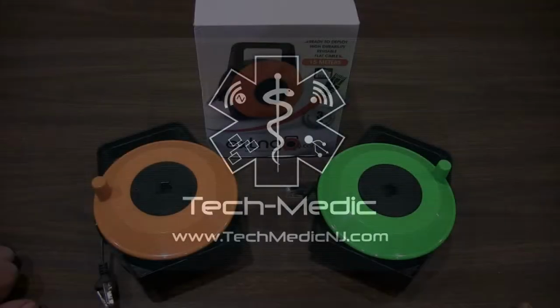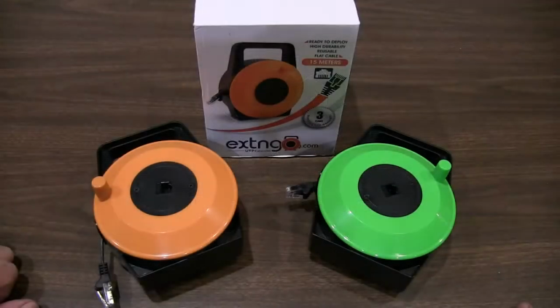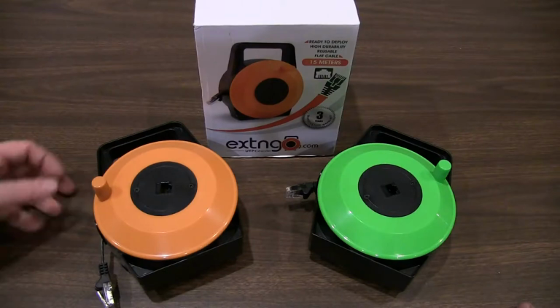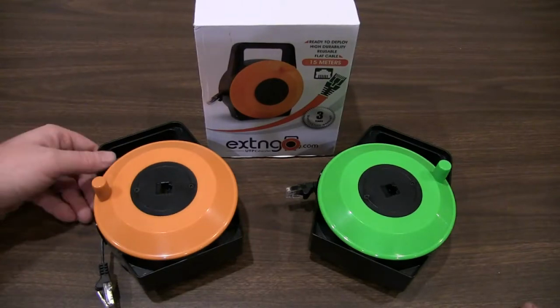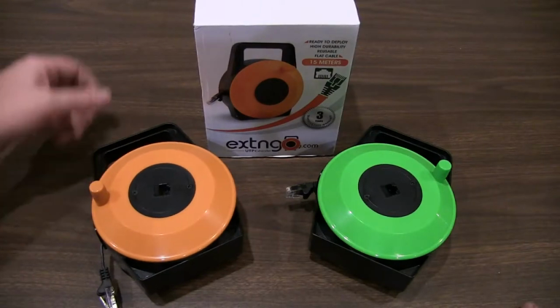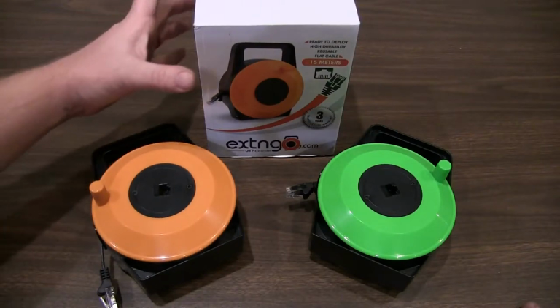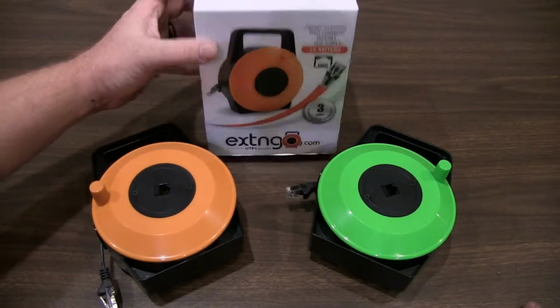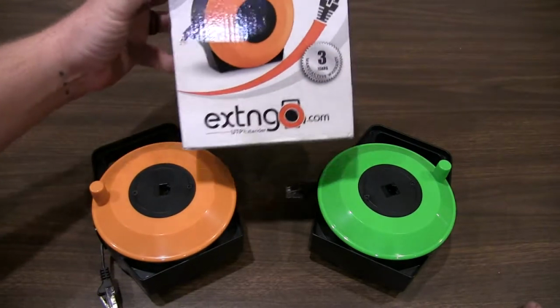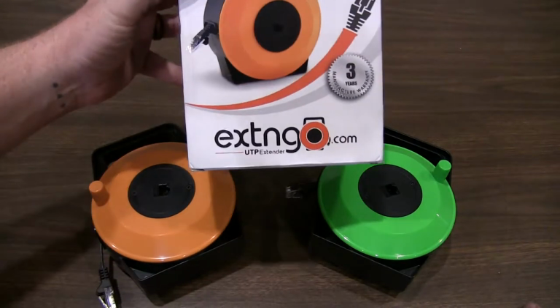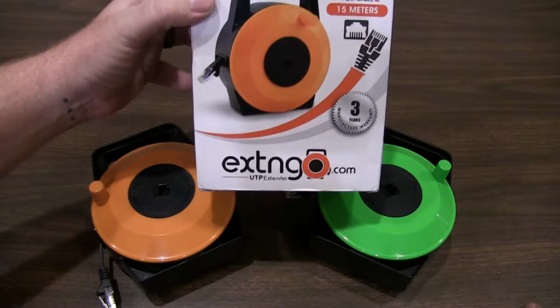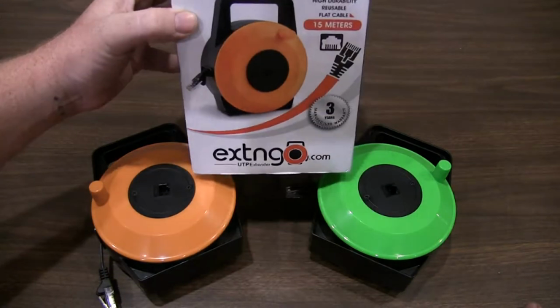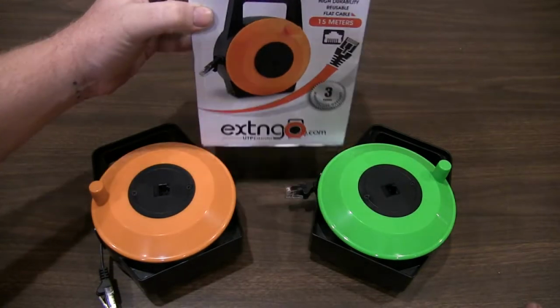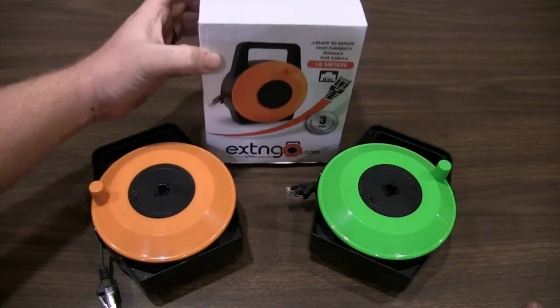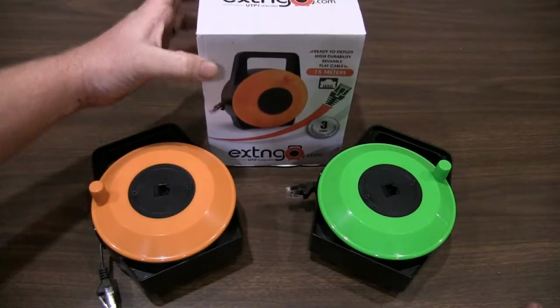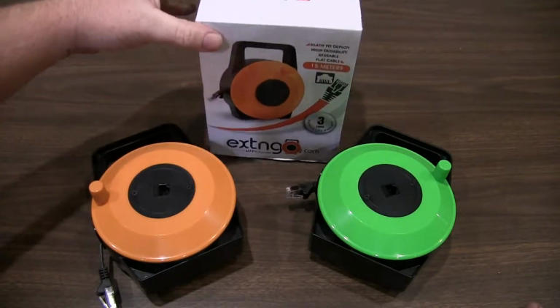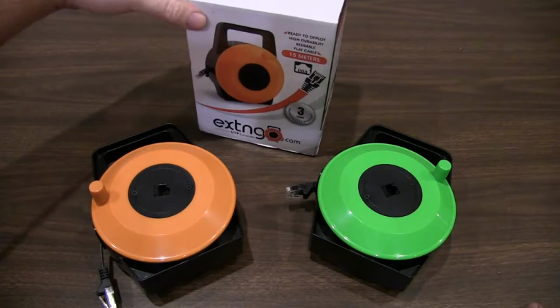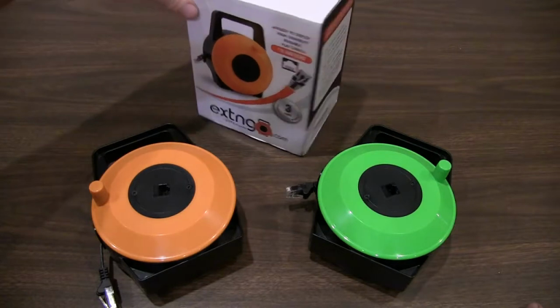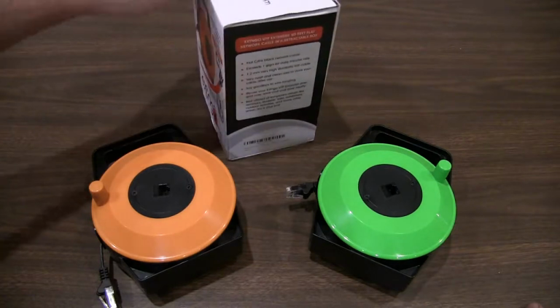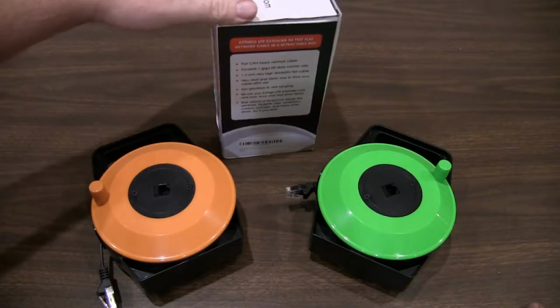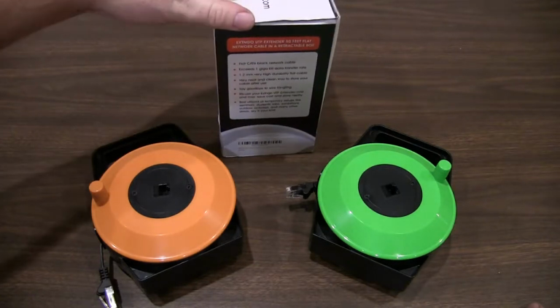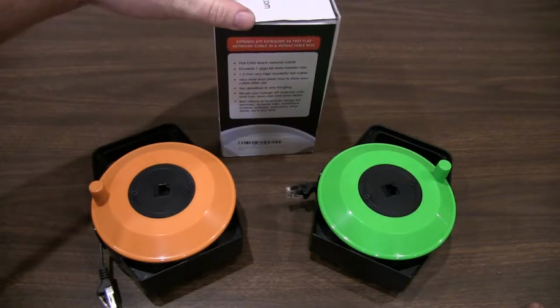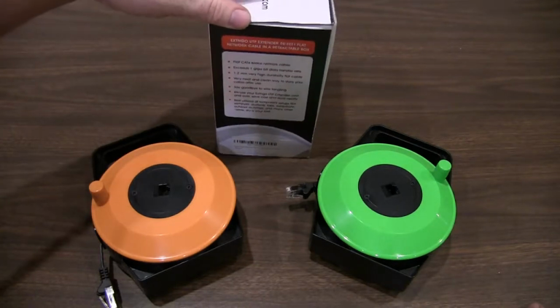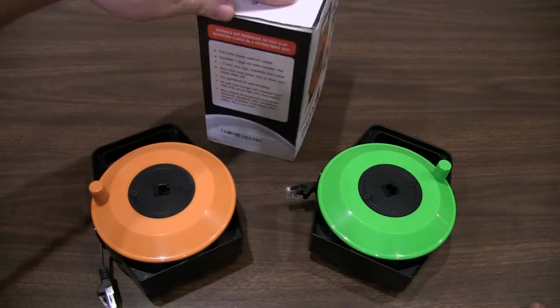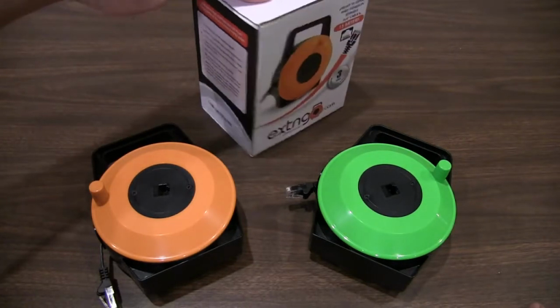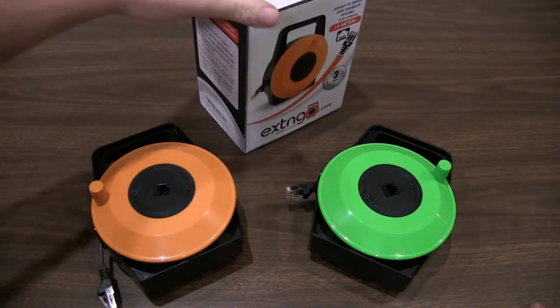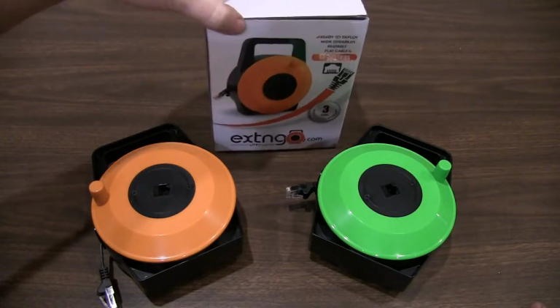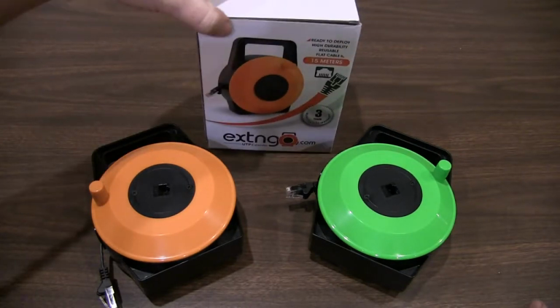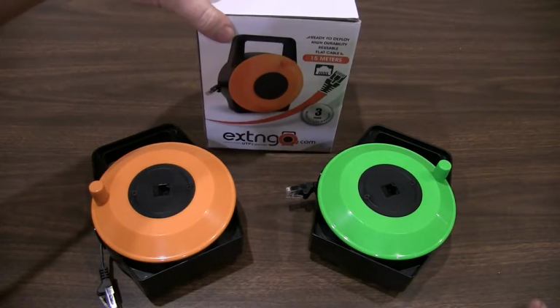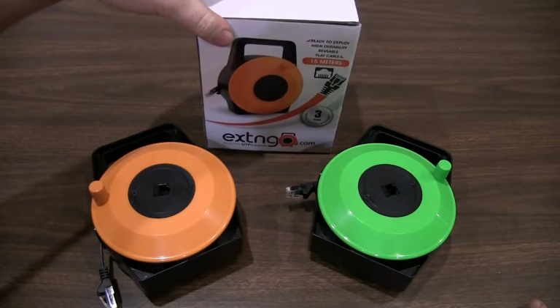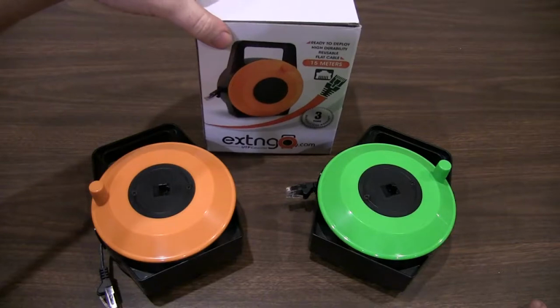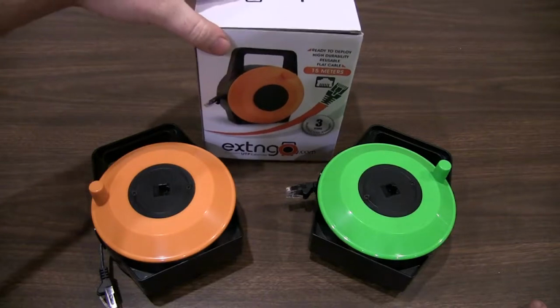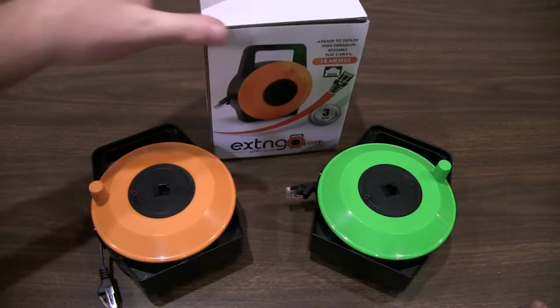Chris from Techmedic here with the 15 meter orange Extengo. This is a Cat6 cord reel — useful, actually great for technicians like myself.